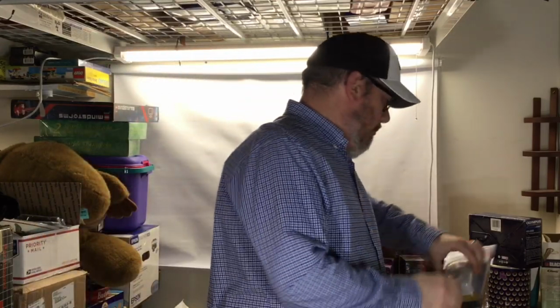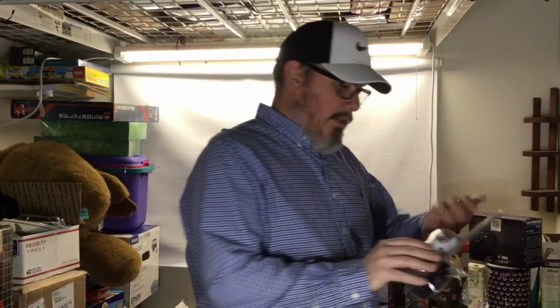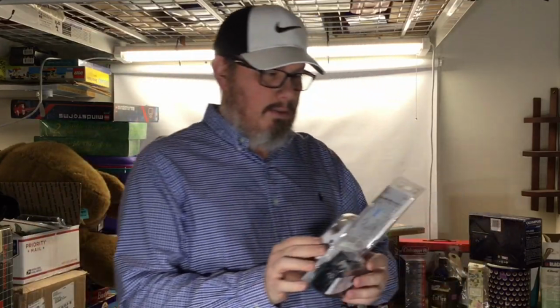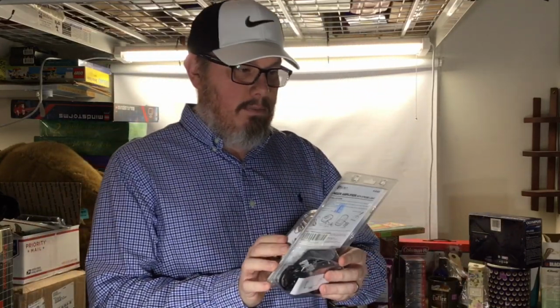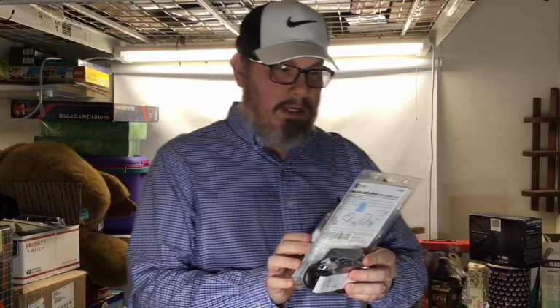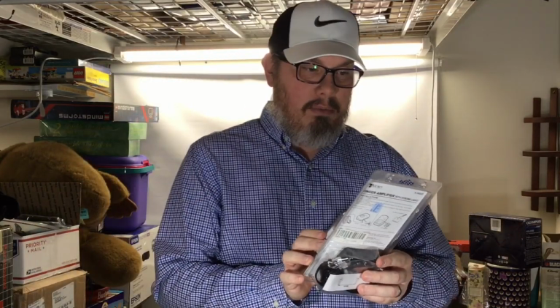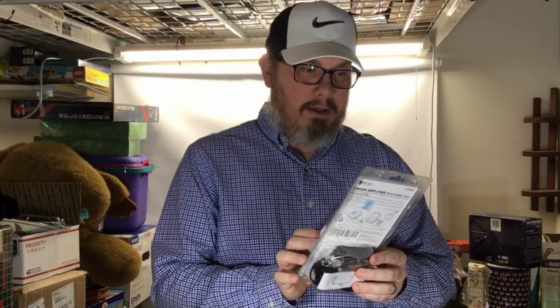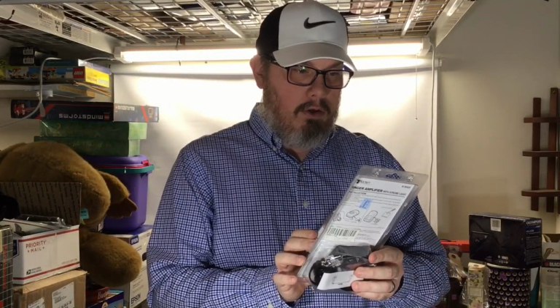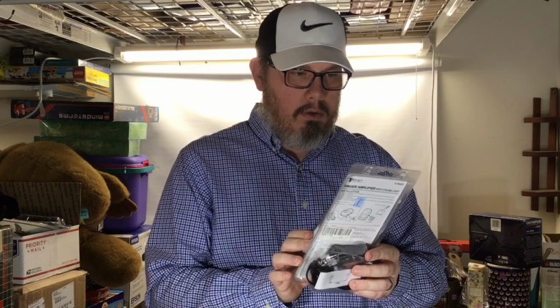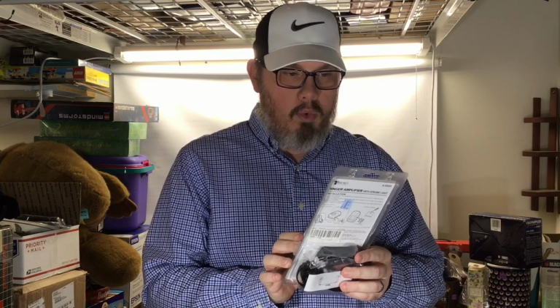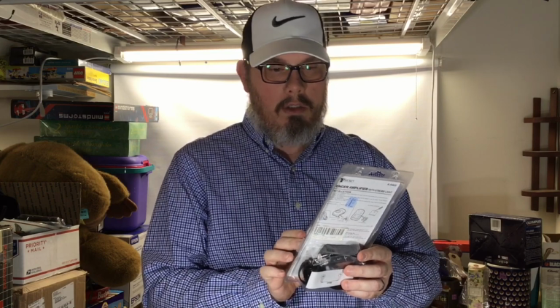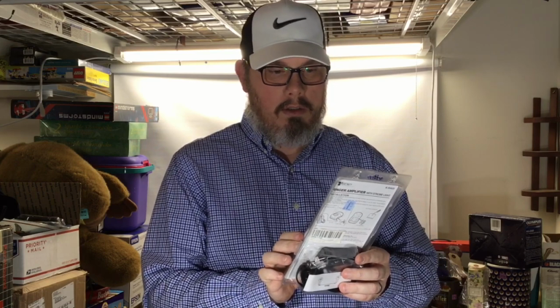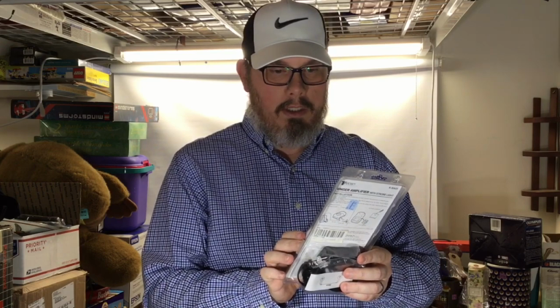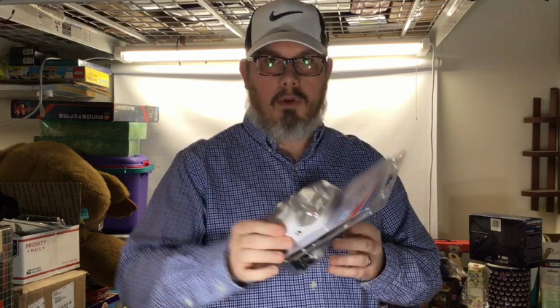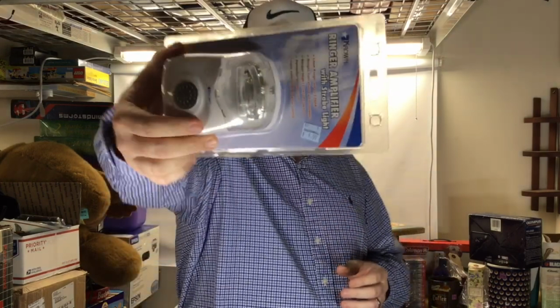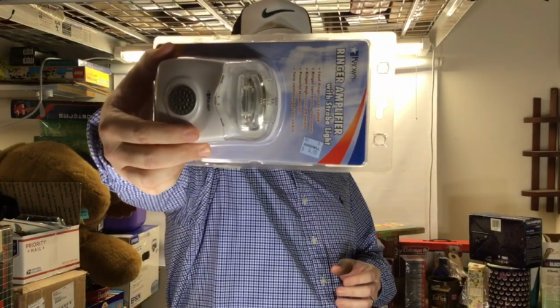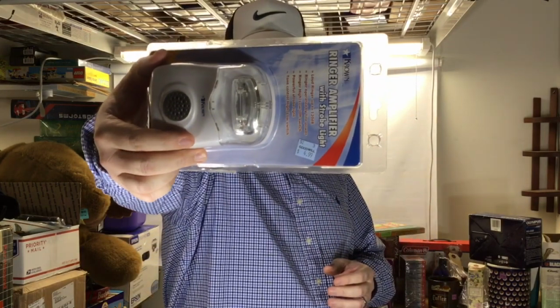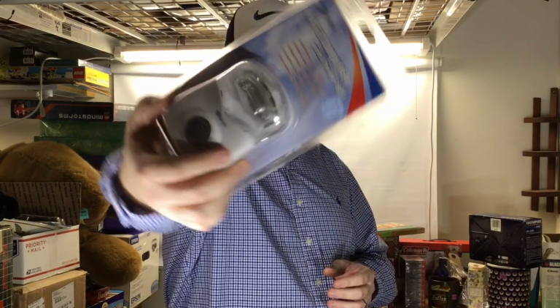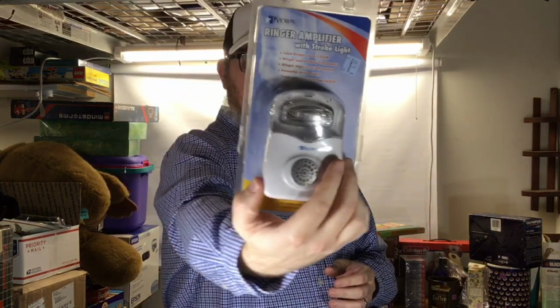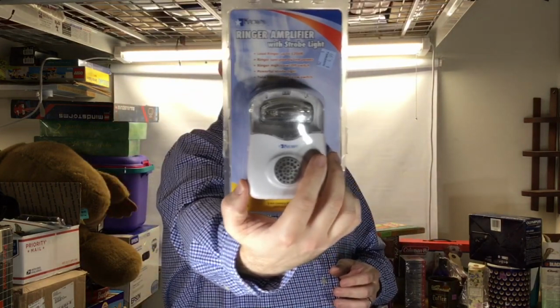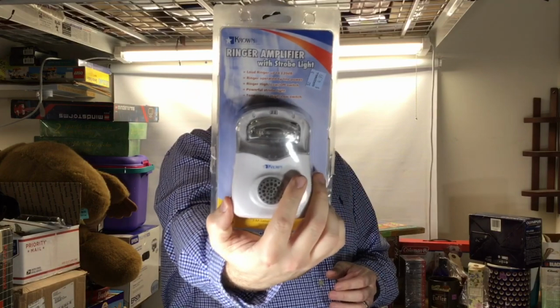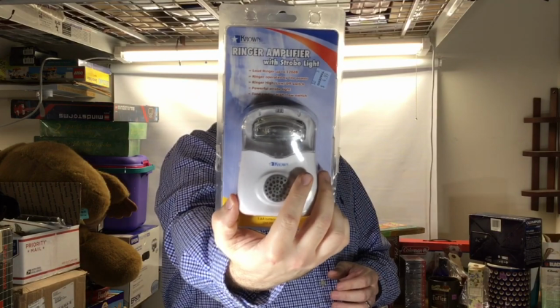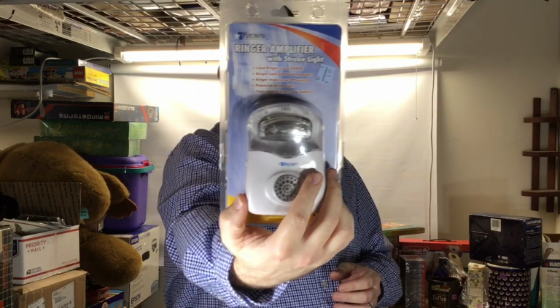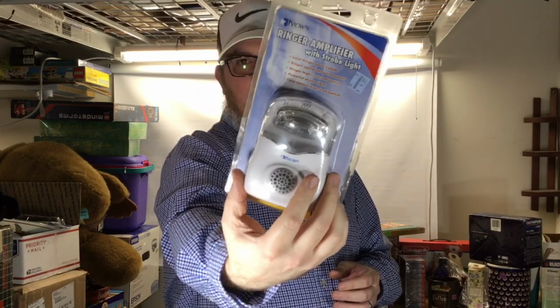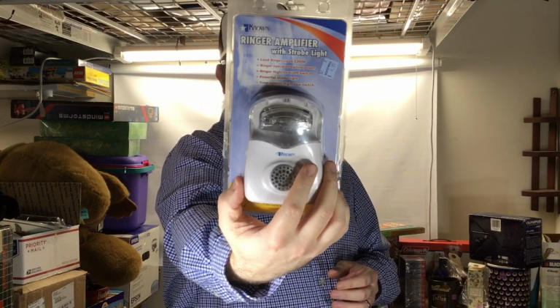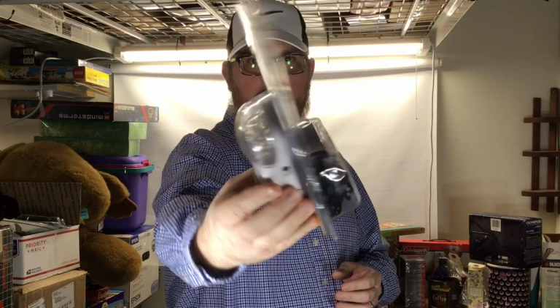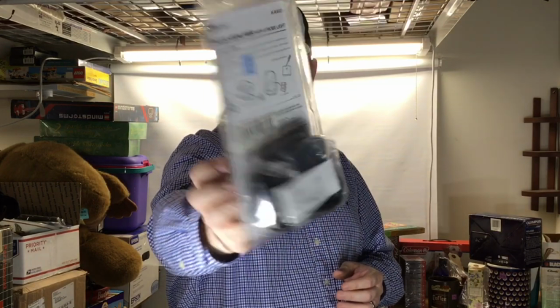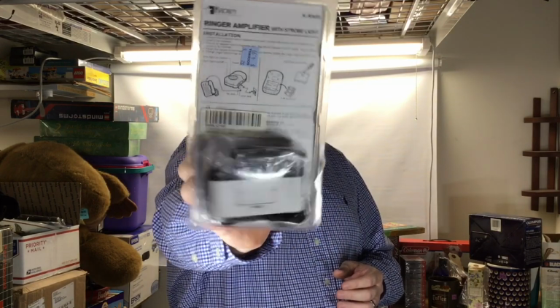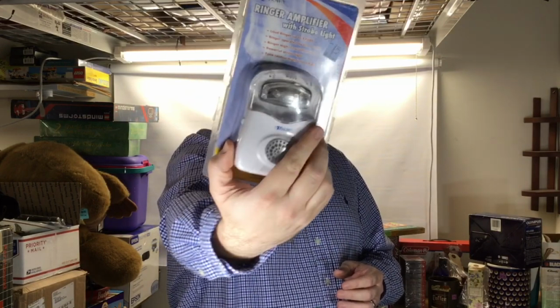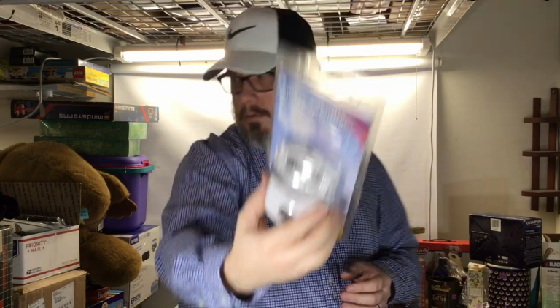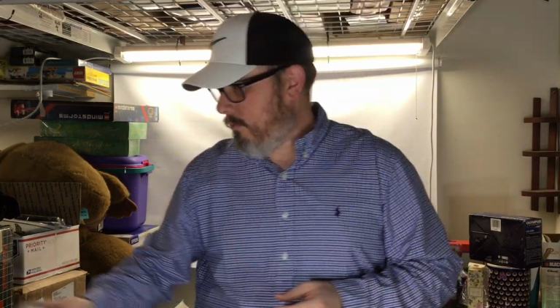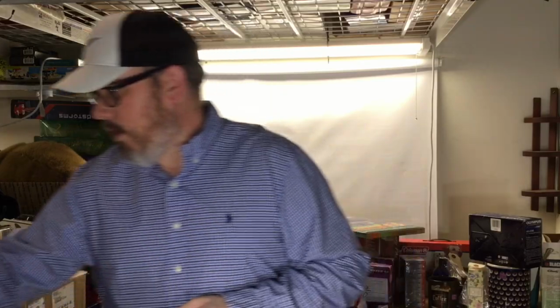My wife found this — it's awesome. This is a Ringer Amplifier by Kroon. It was two dollars fifty cents, half off. These things sell for 35 to 40 dollars brand new. Nice.